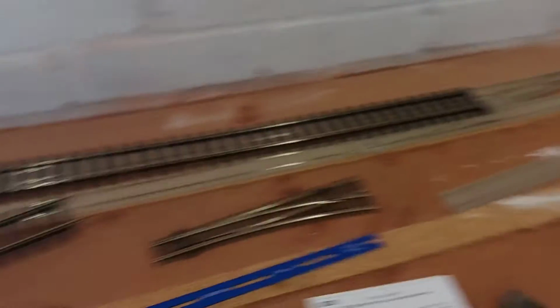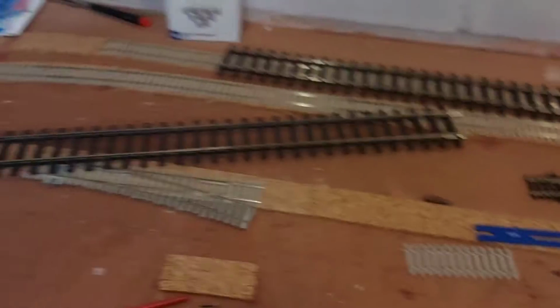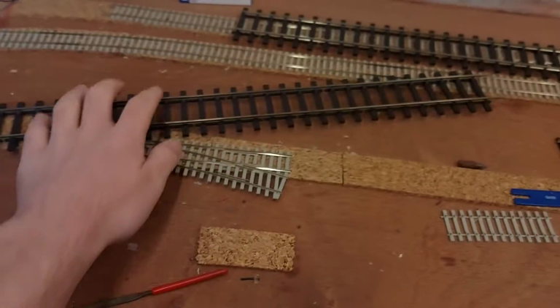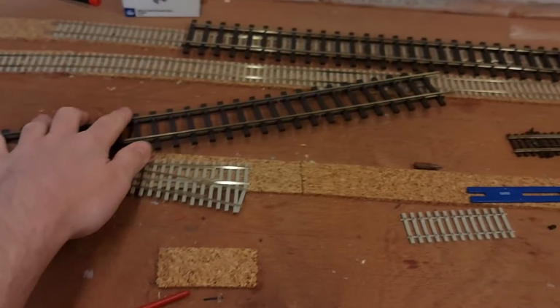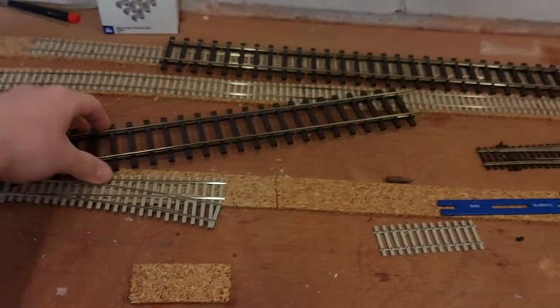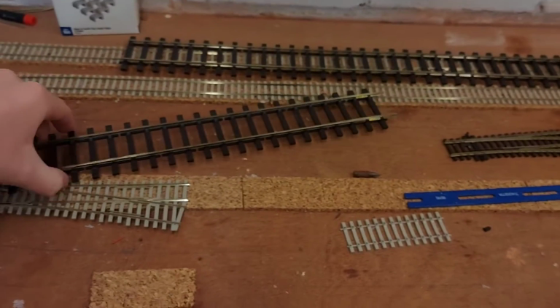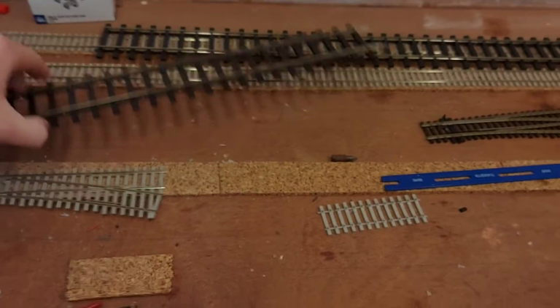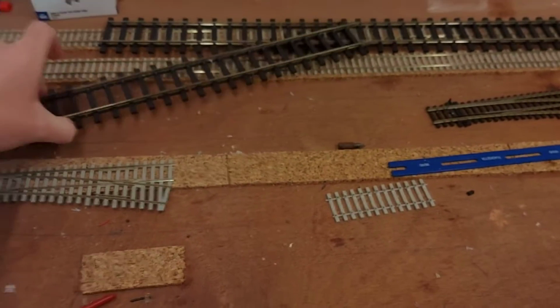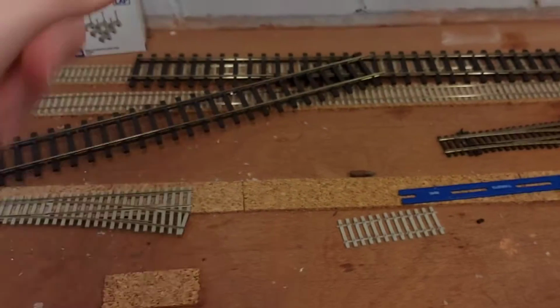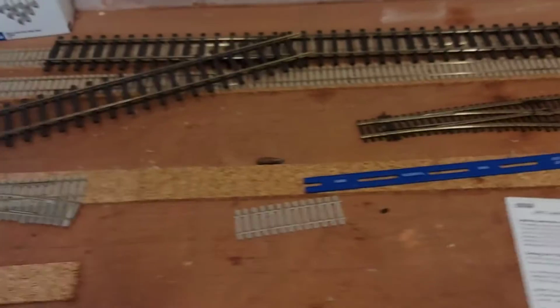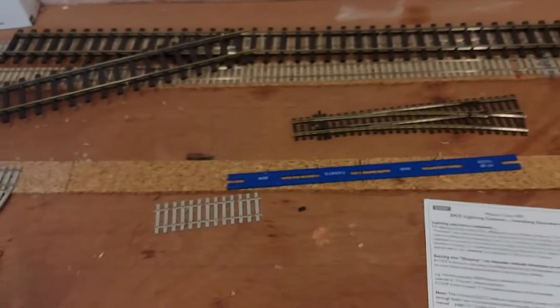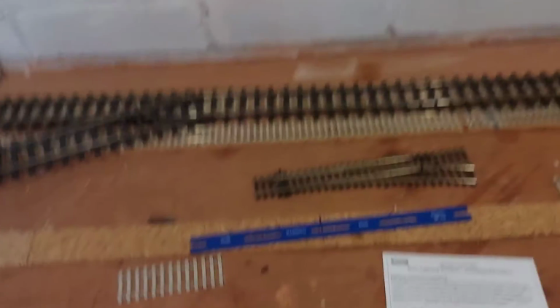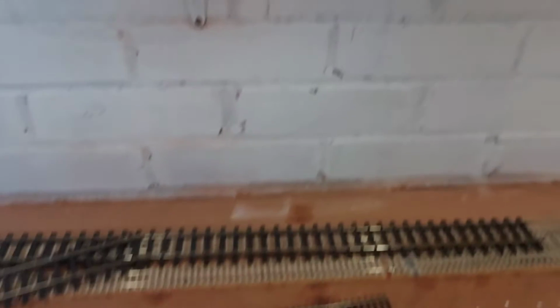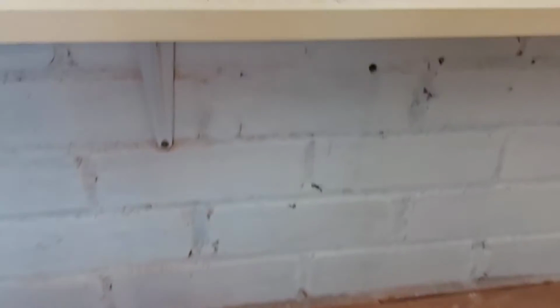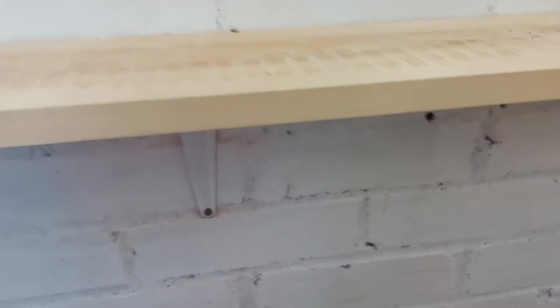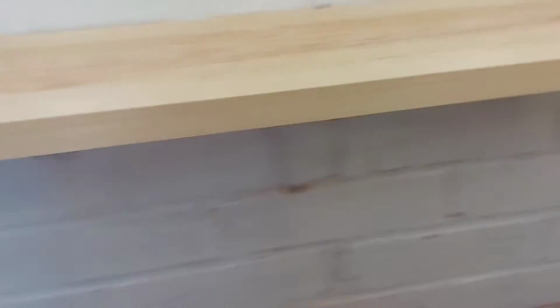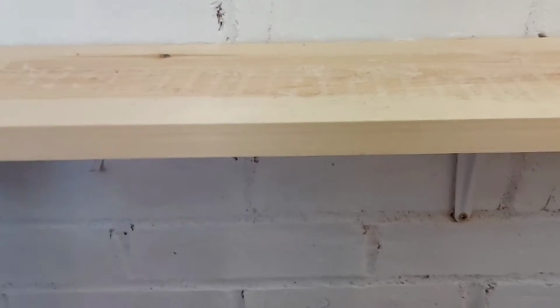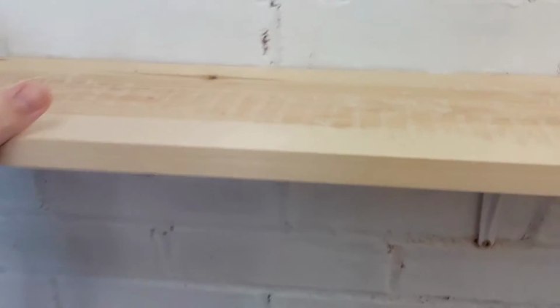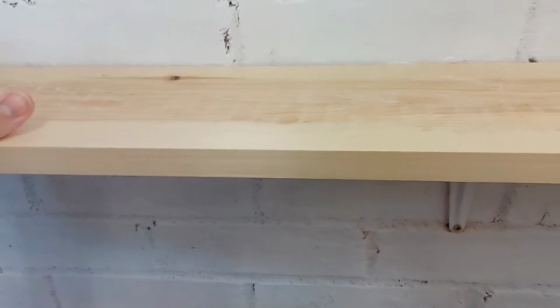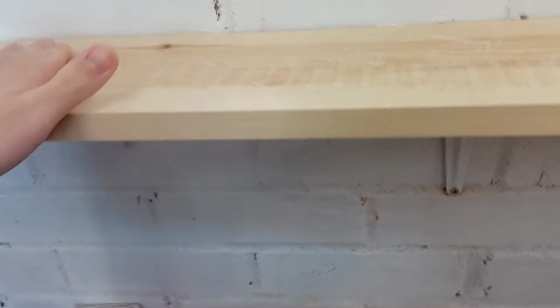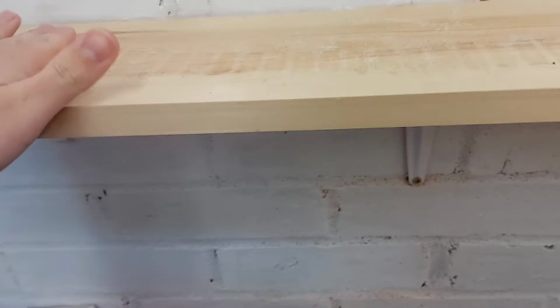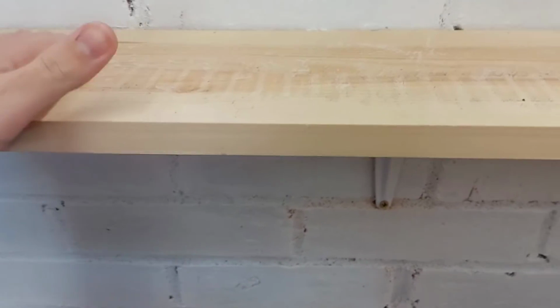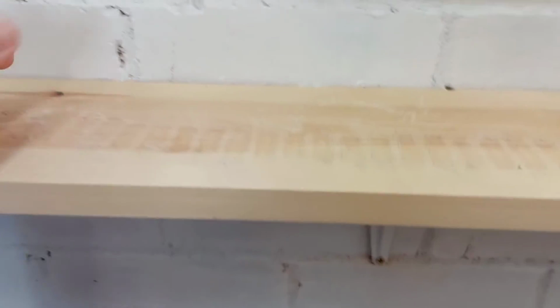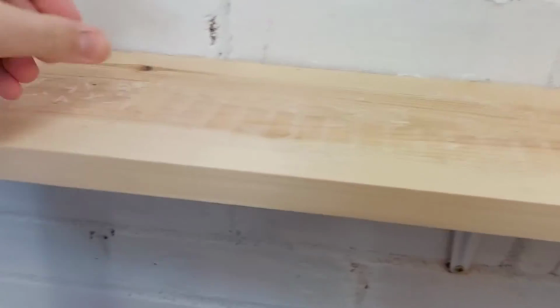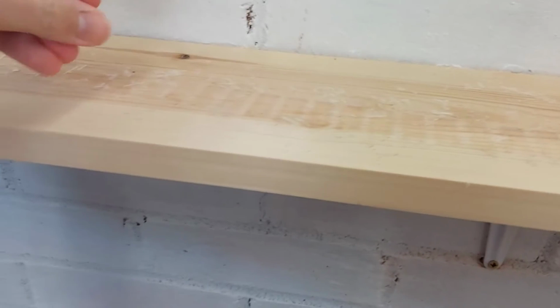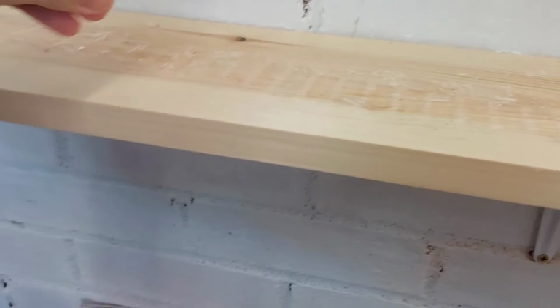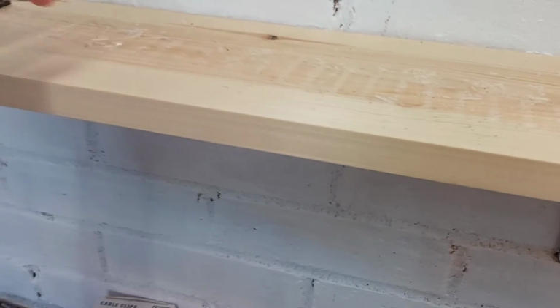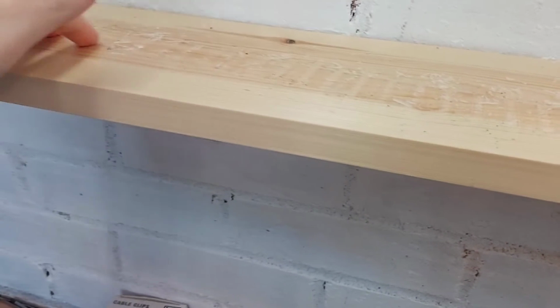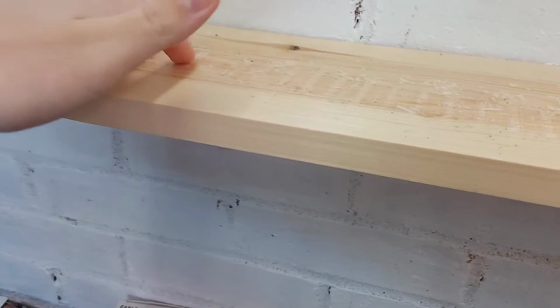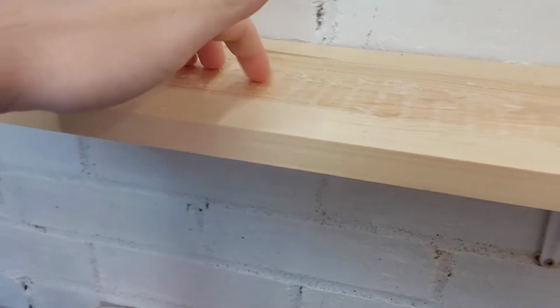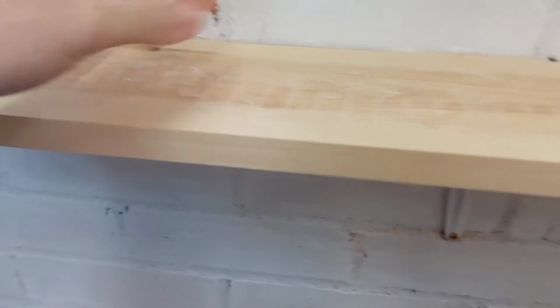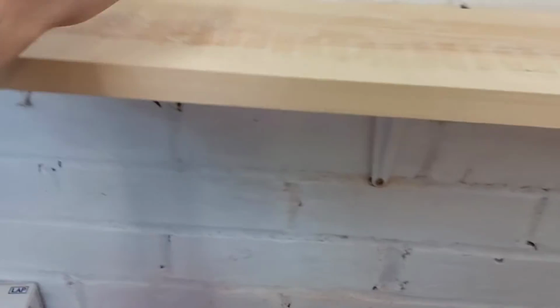I've got three bits of track — there's two here, but there's one in the house for display purposes. As you can tell, I still need to clean all this off where the old track was.